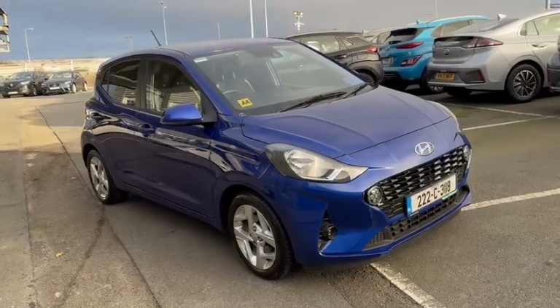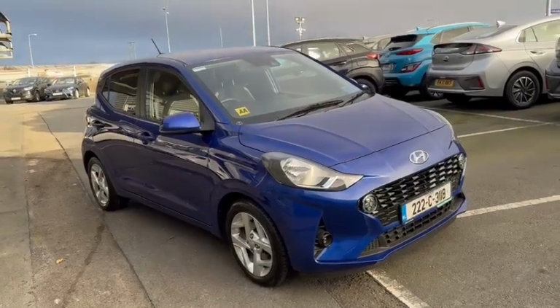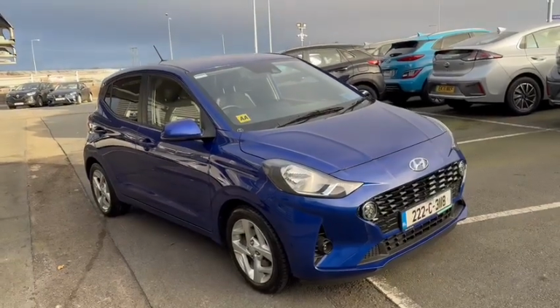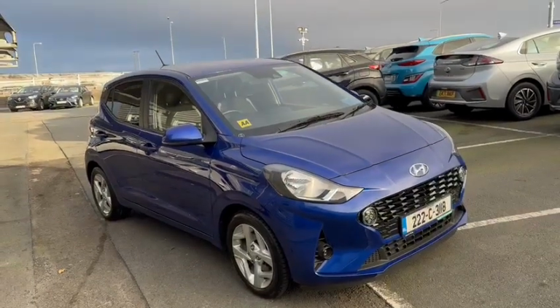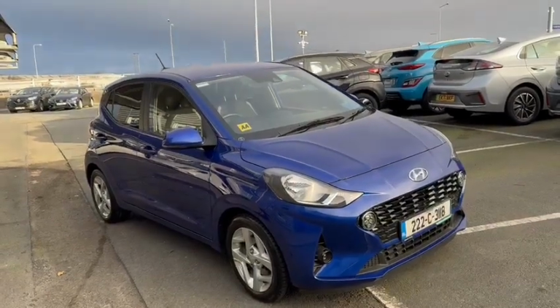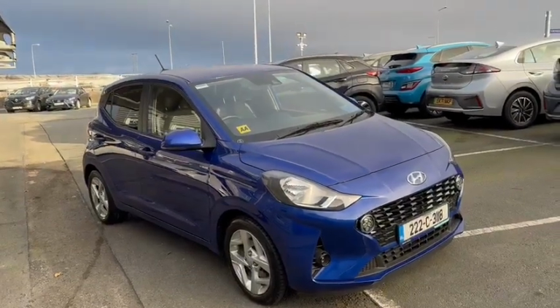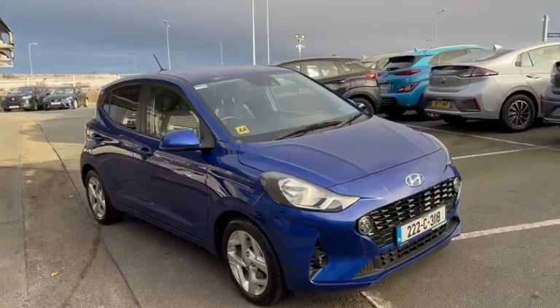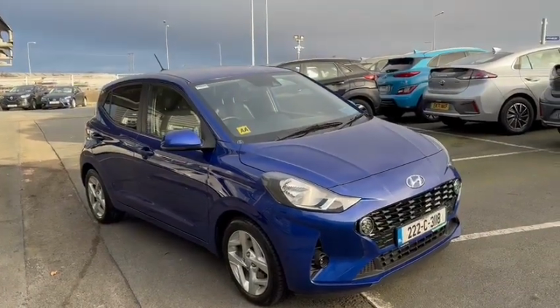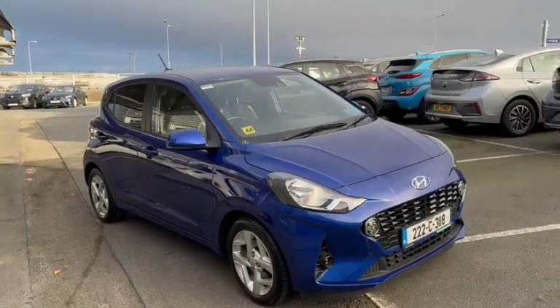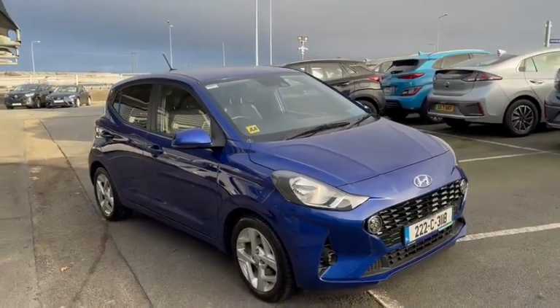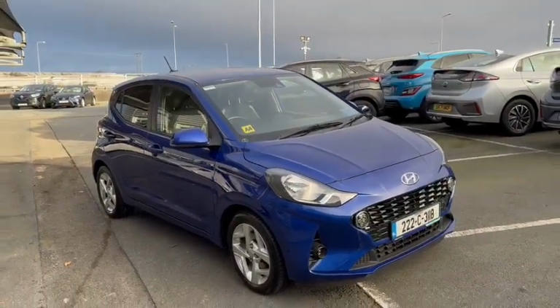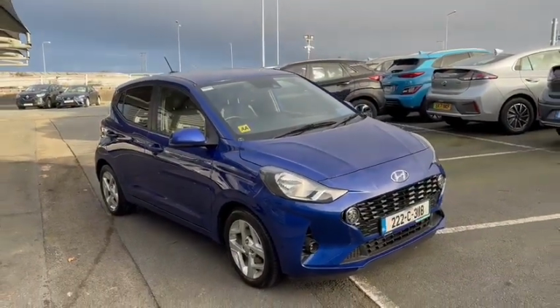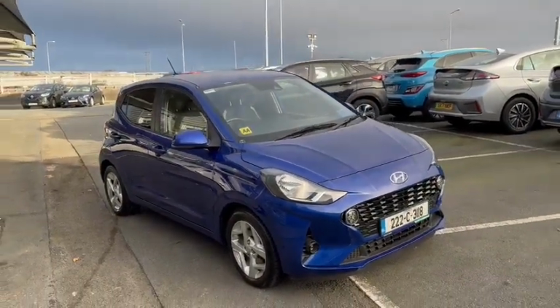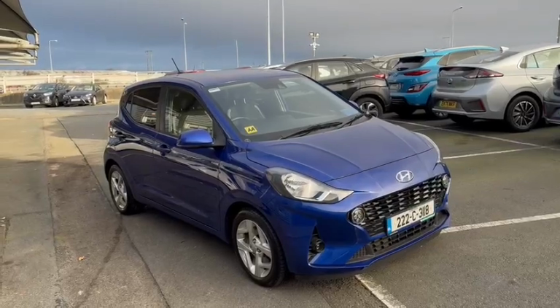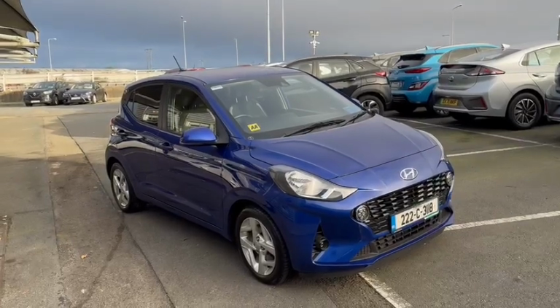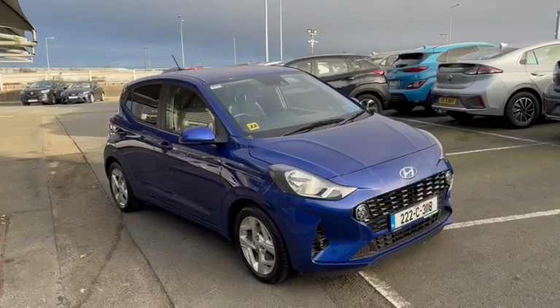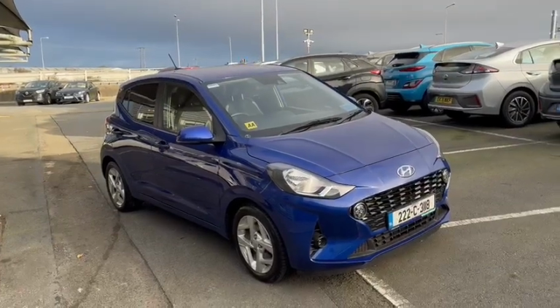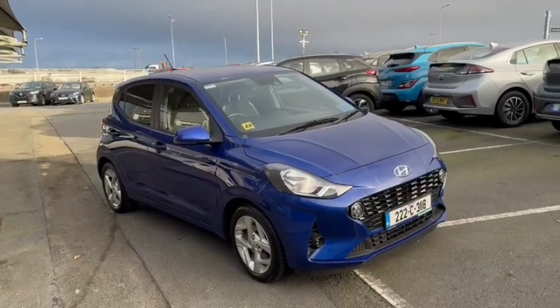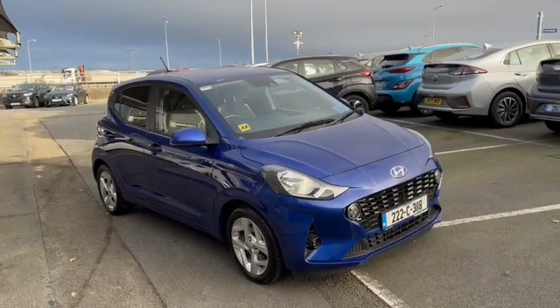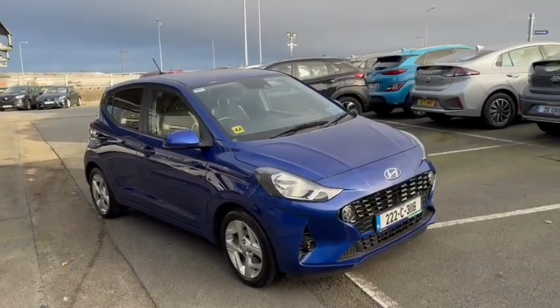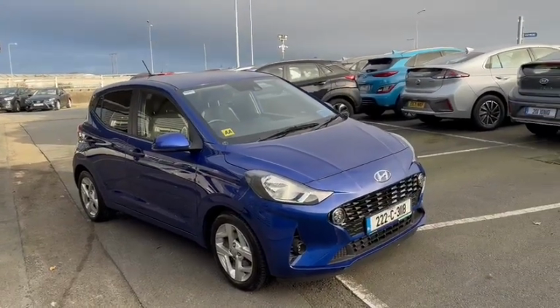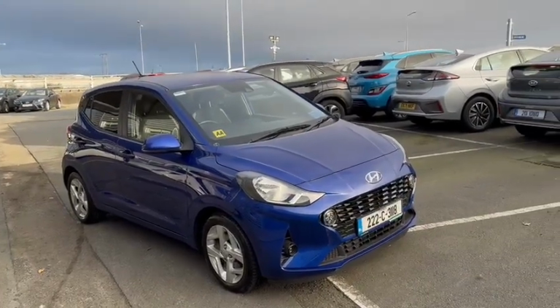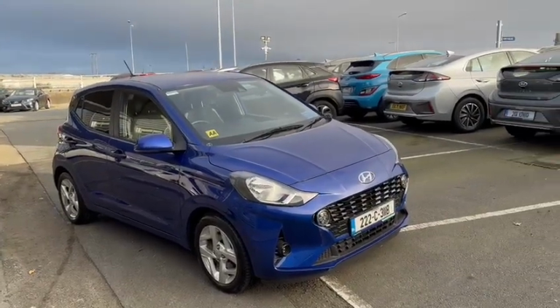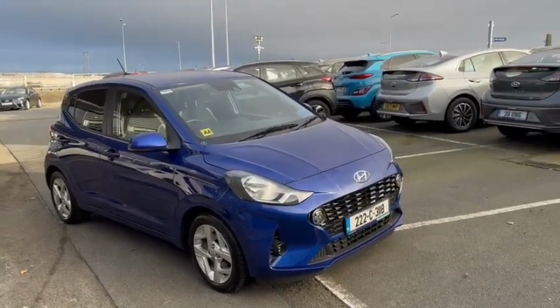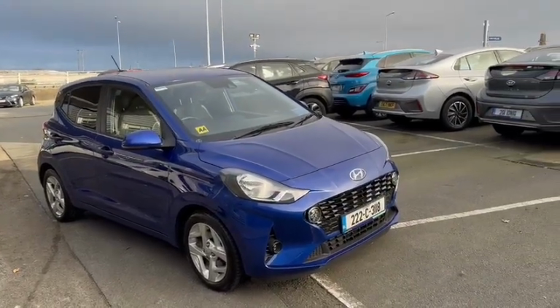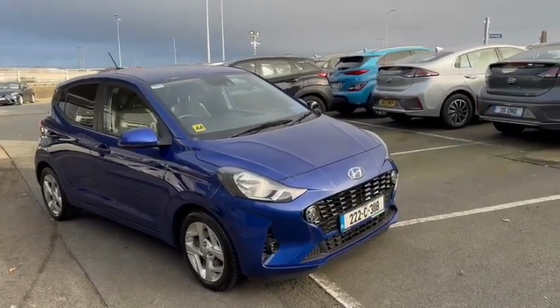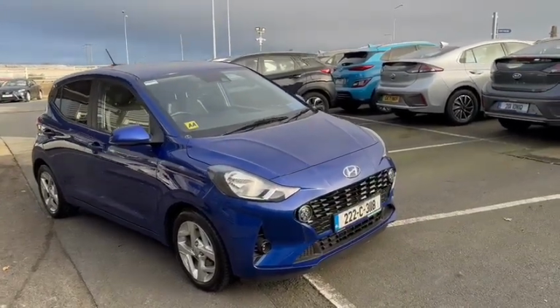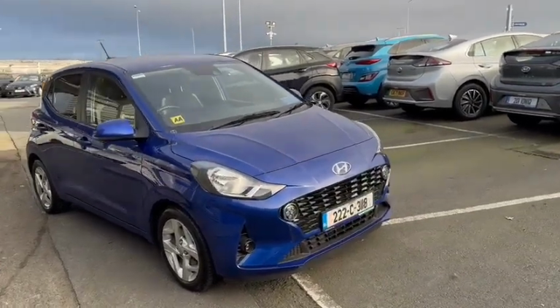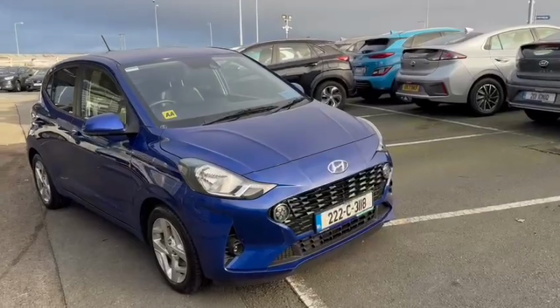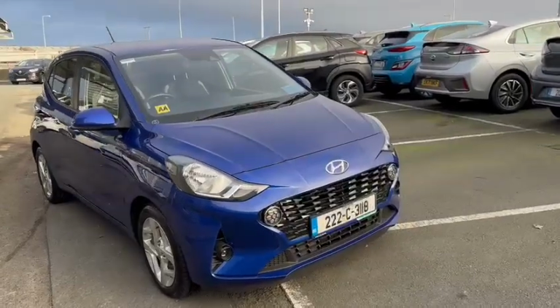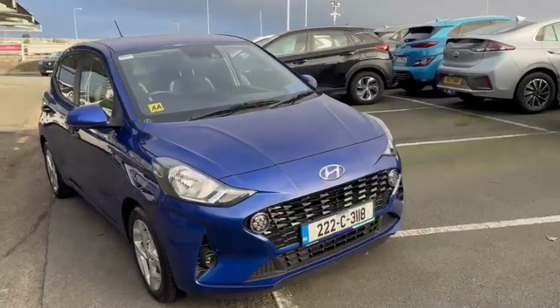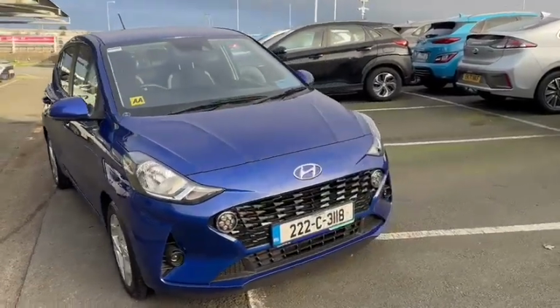Hi guys, Jordan here from Cairos Sunday in Cork. Just a quick video of this Honda i10 Deluxe that I have in stock. It's a 2022, sold from us from day one, so we have a full service history with the car.